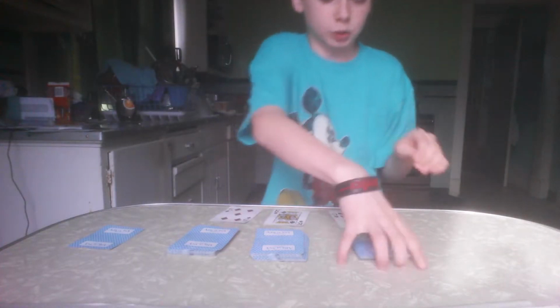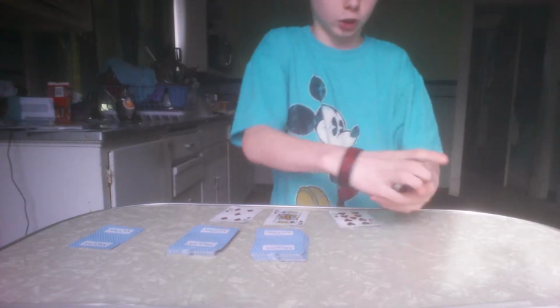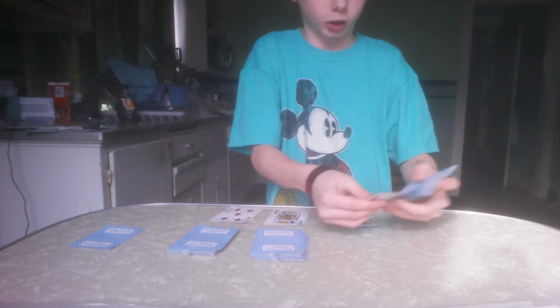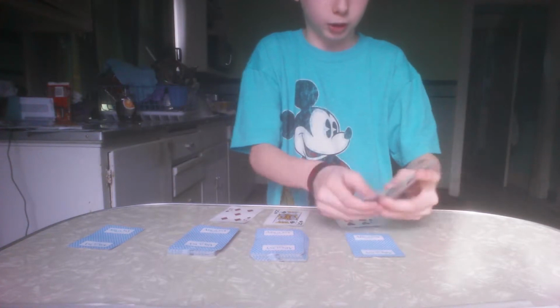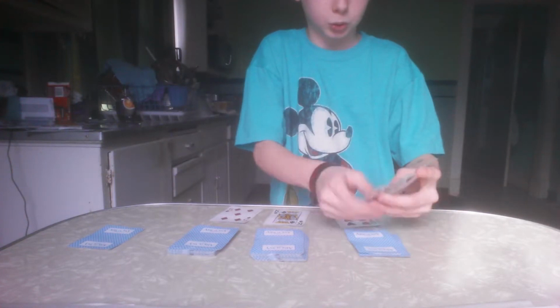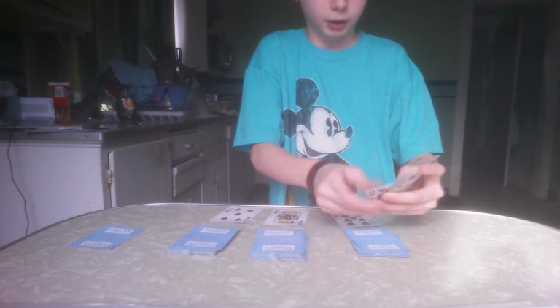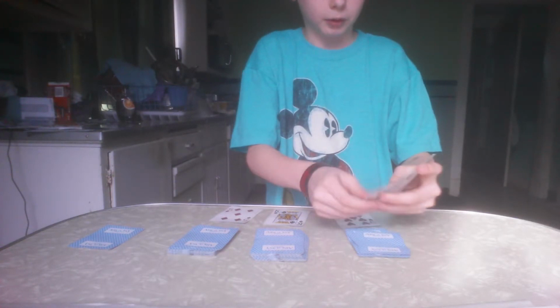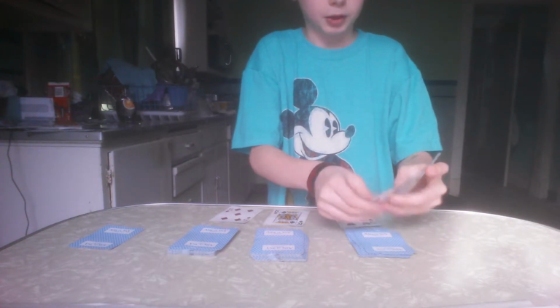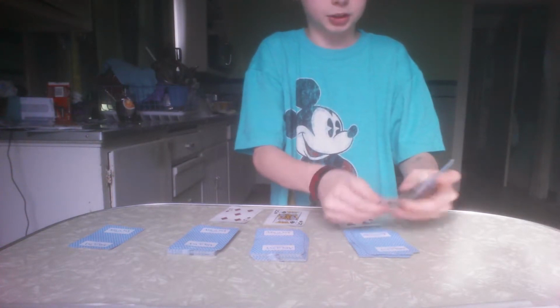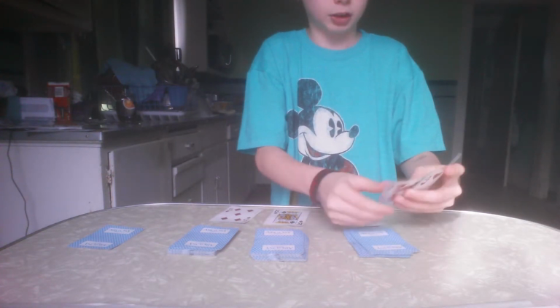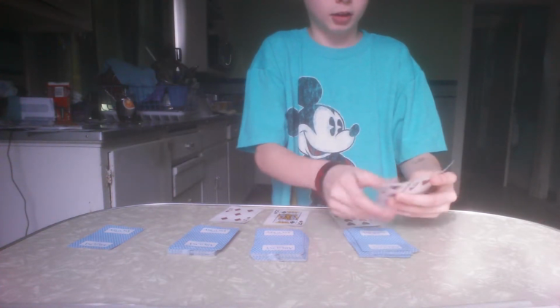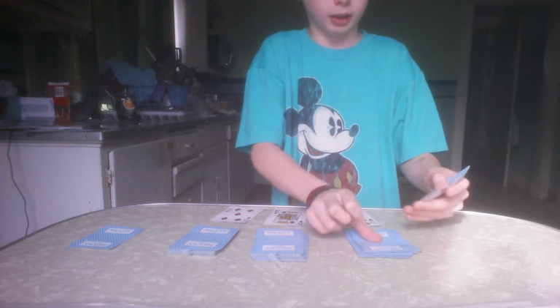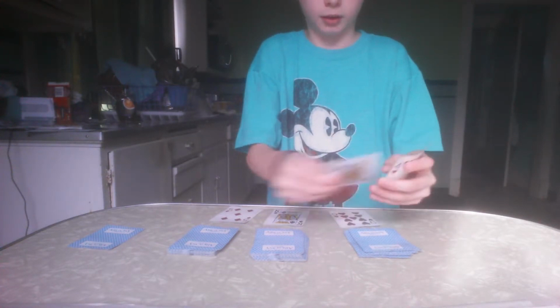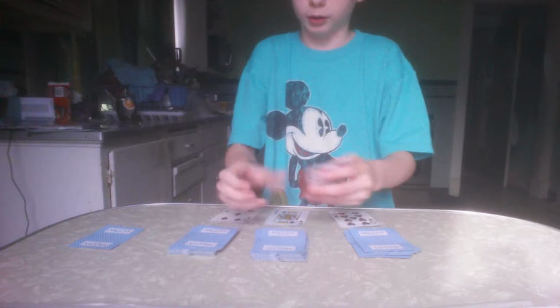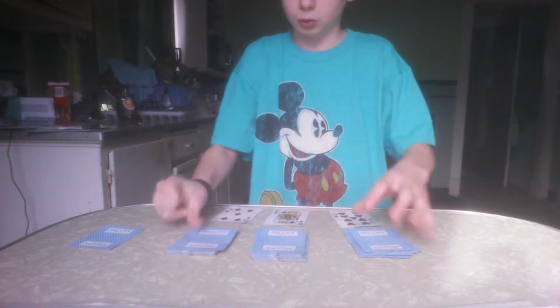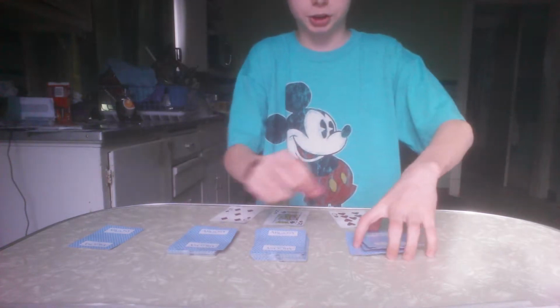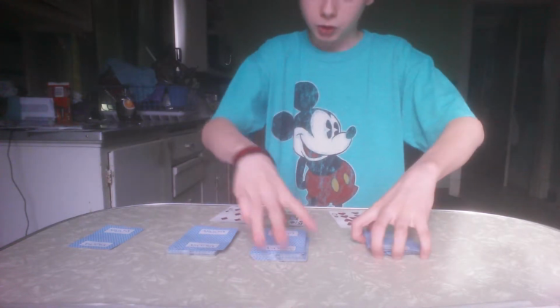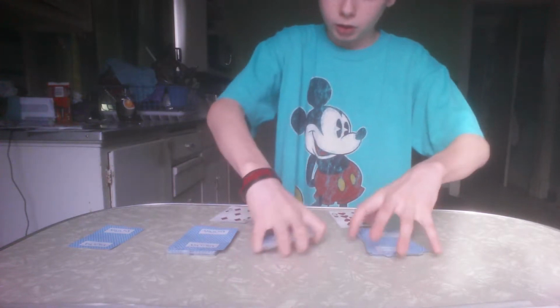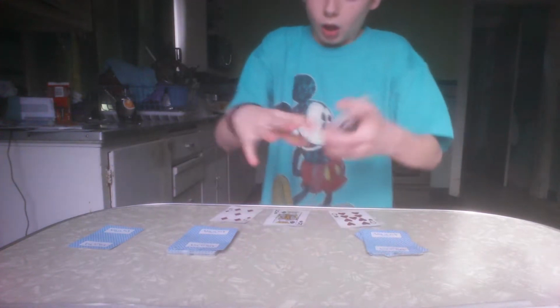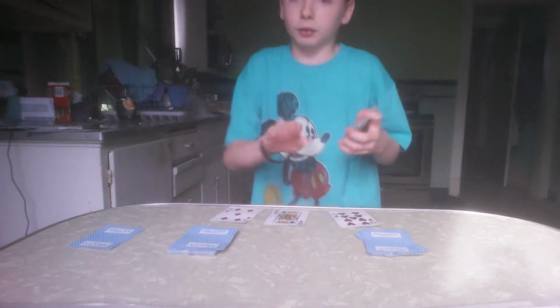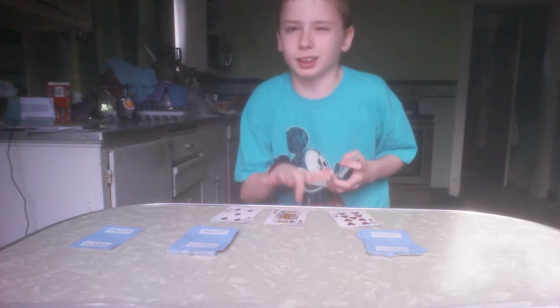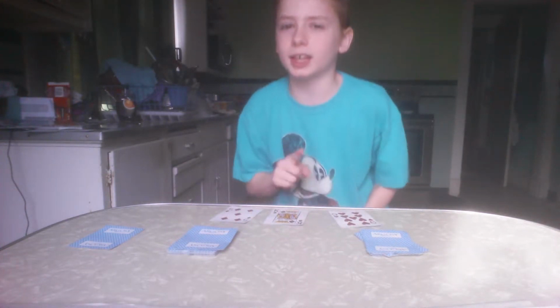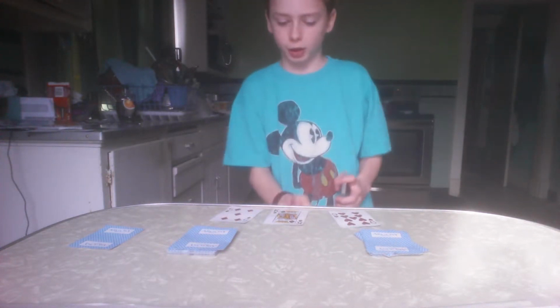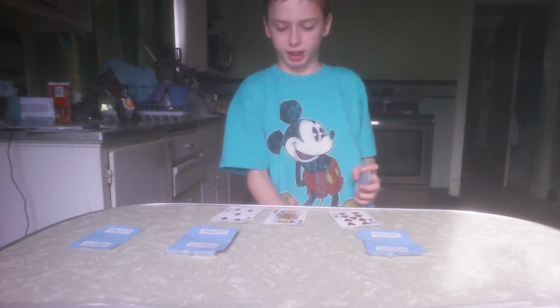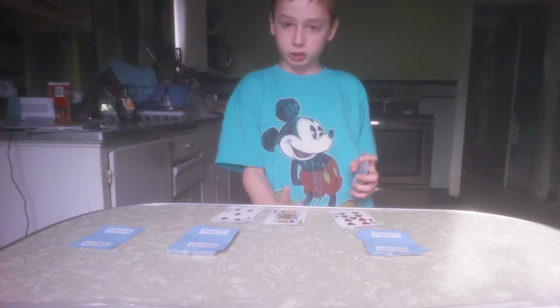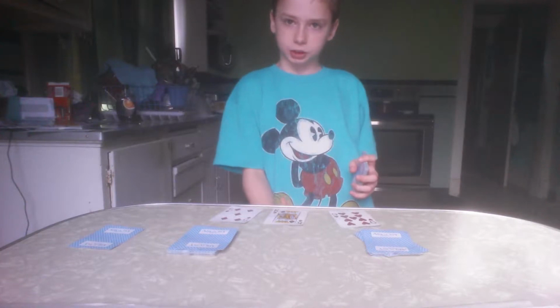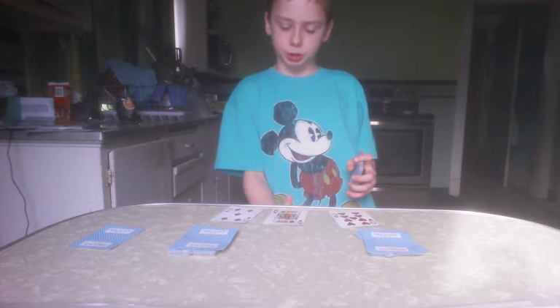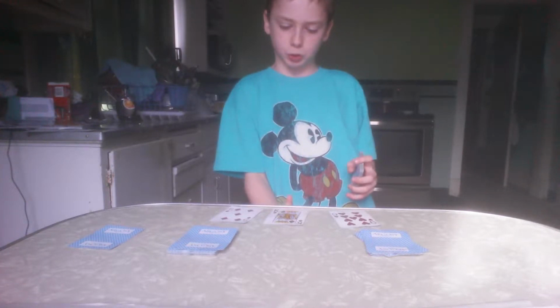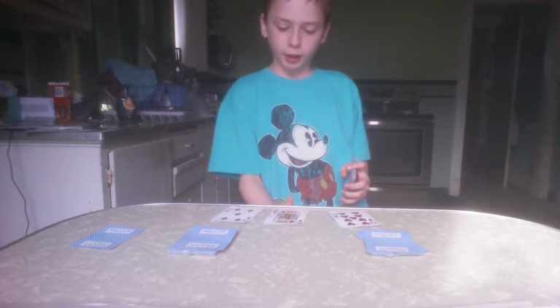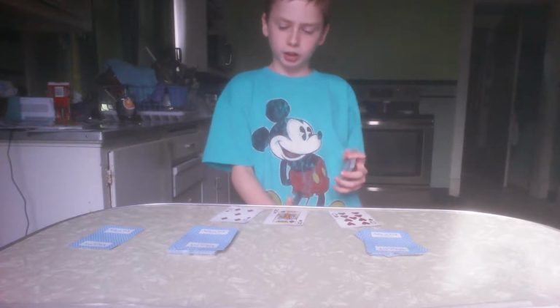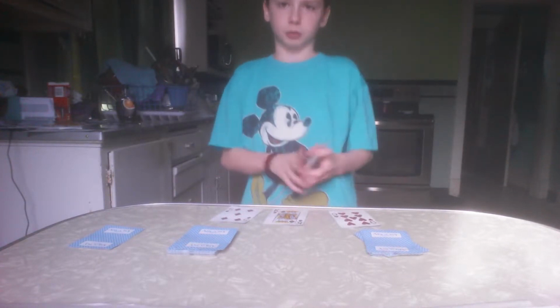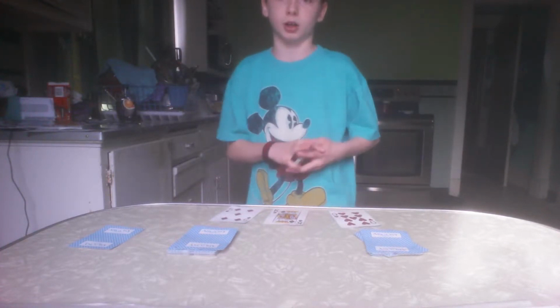So I'm going to draw down 9 cards: 1, 2, 3, 4, 5, 6, 7, 8, 9 — and then 1, 2. Oh, just enough. And then there's a King. Kings, Queens, and Jacks — you're supposed to draw down 10 cards.